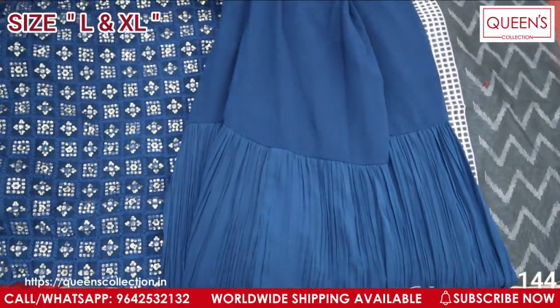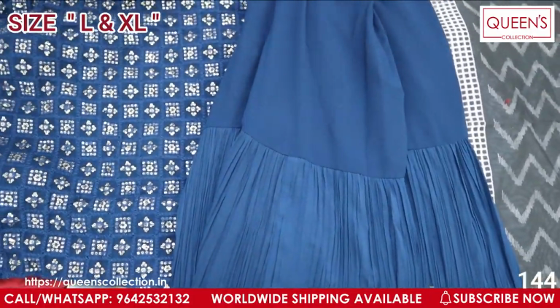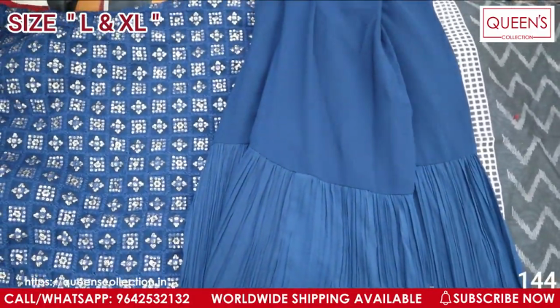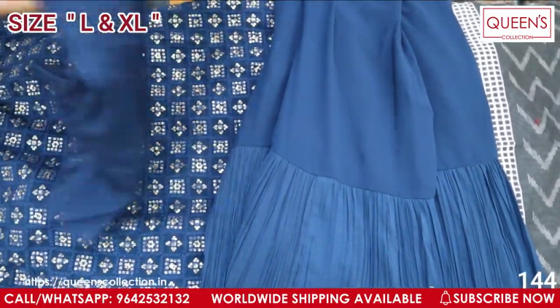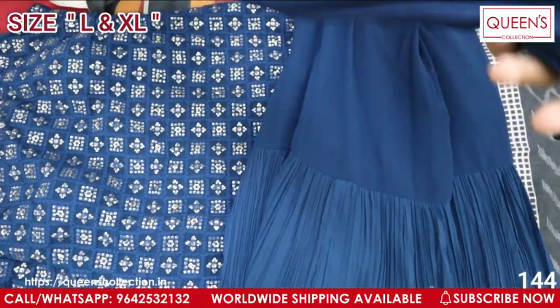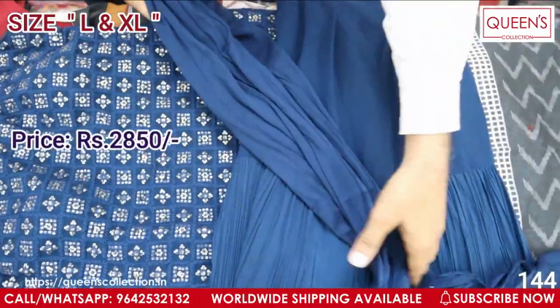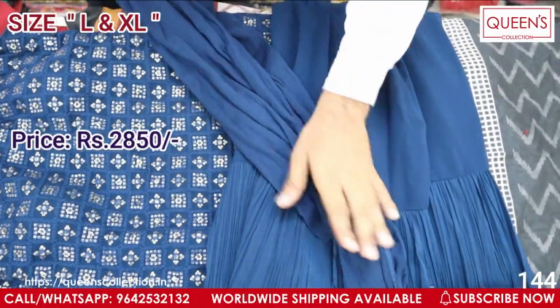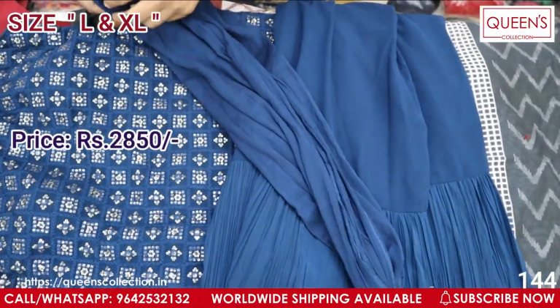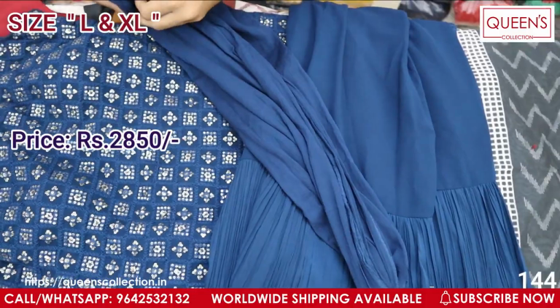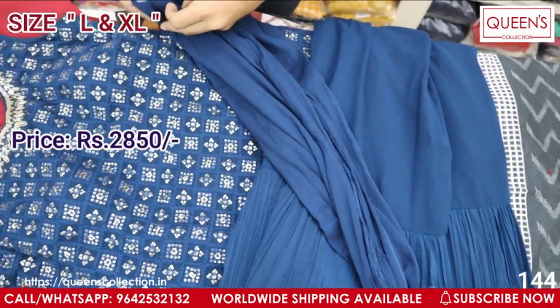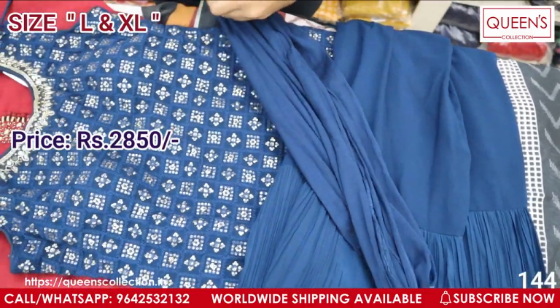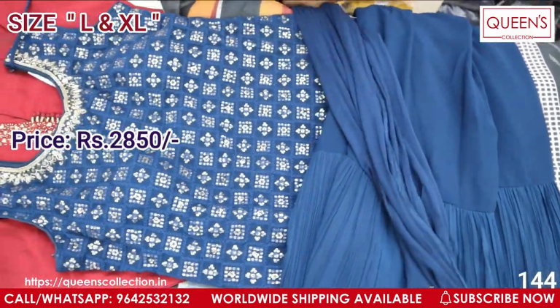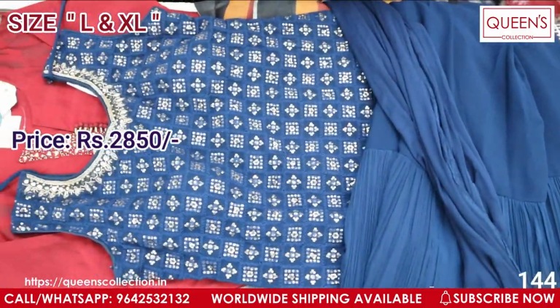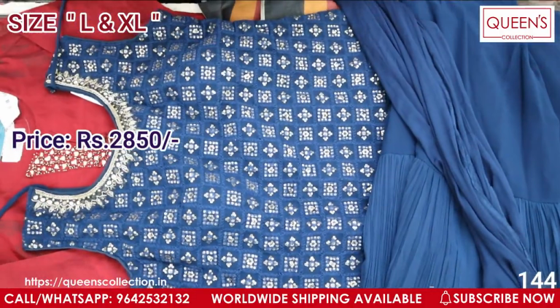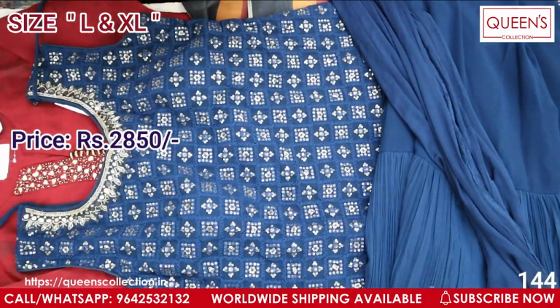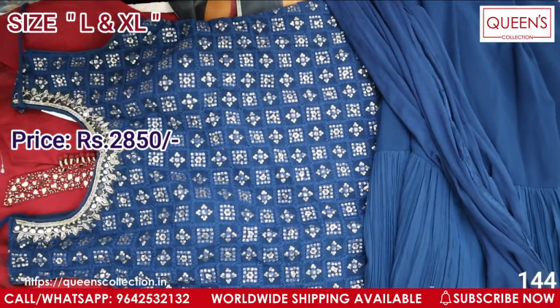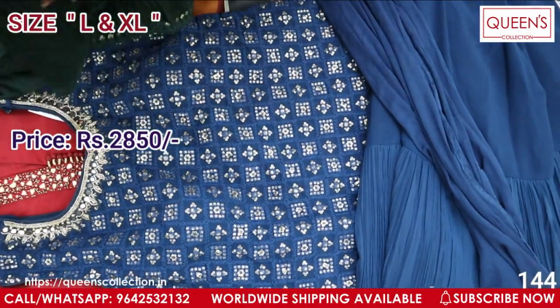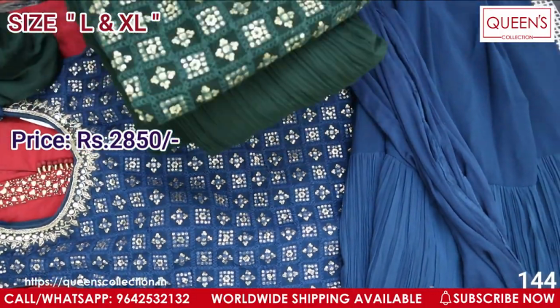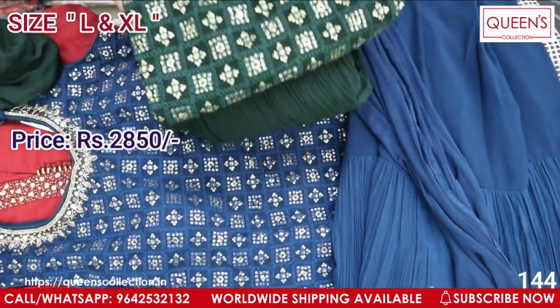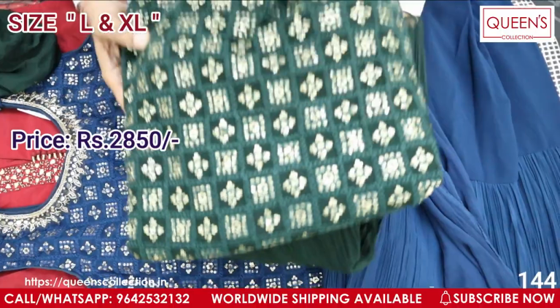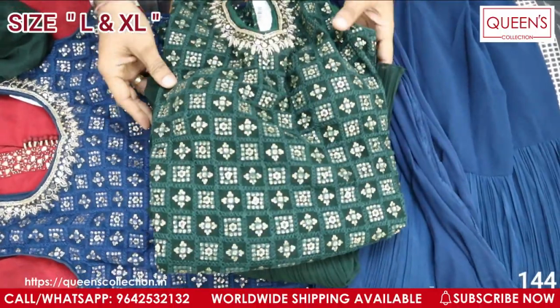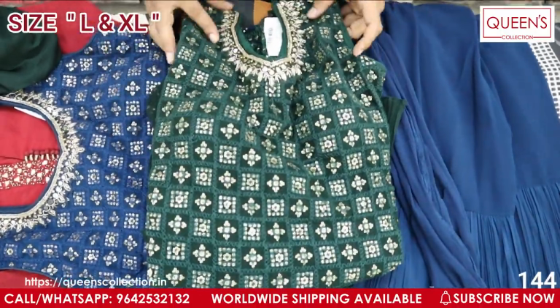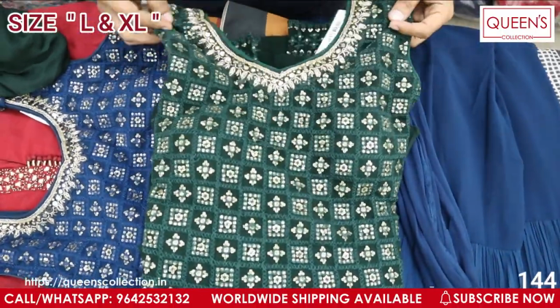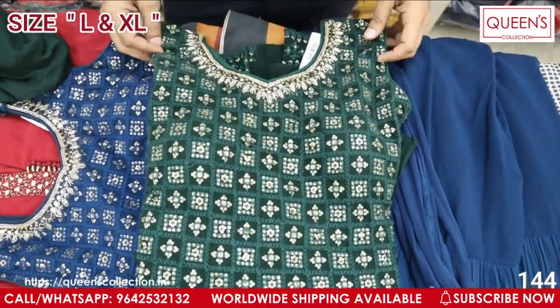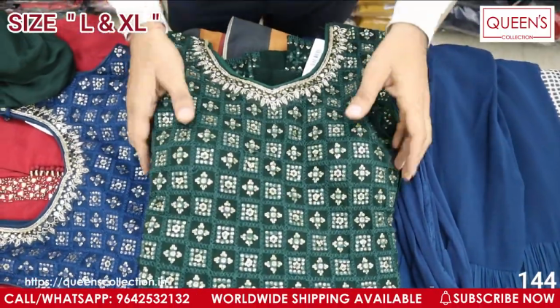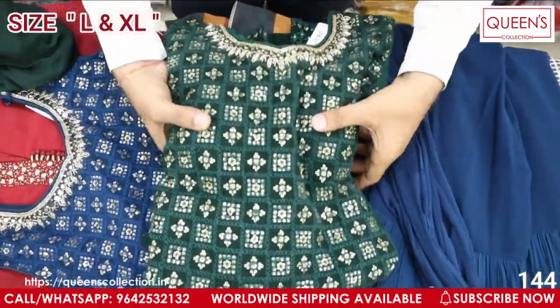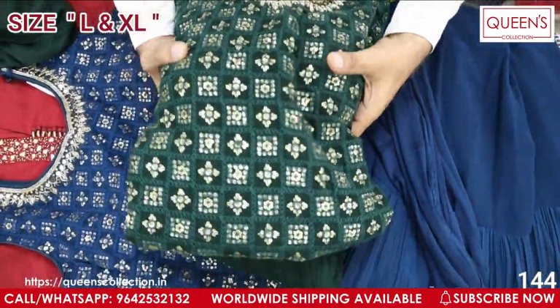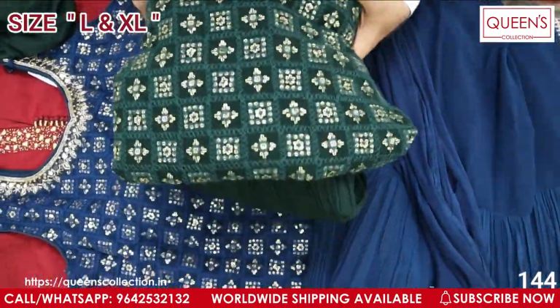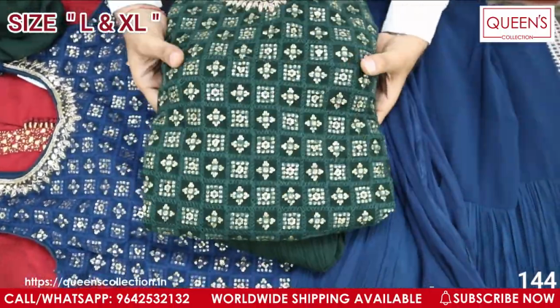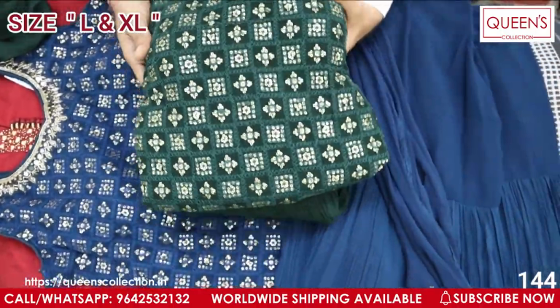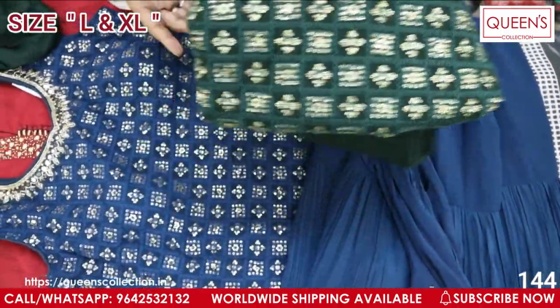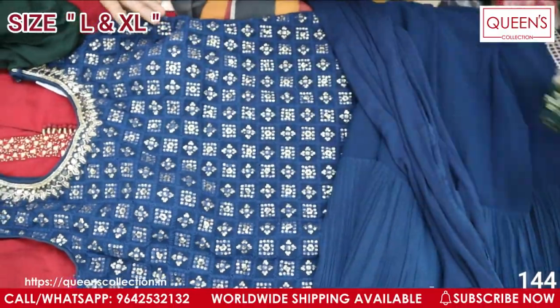This comes with a chunni — top, bottom, and chunni are 3 pieces. The range is 2850. It has a green color and looks really good for functions. Both colors are amazing with a lot of color combinations available.